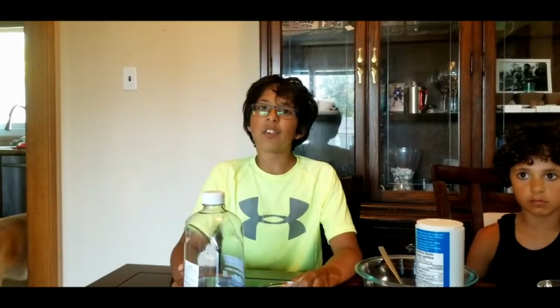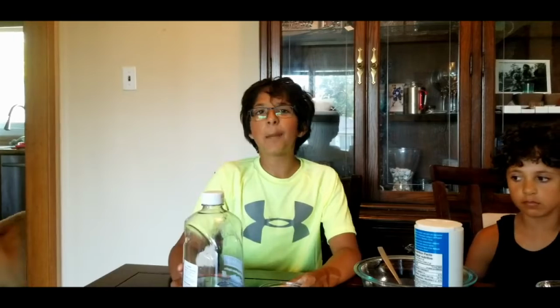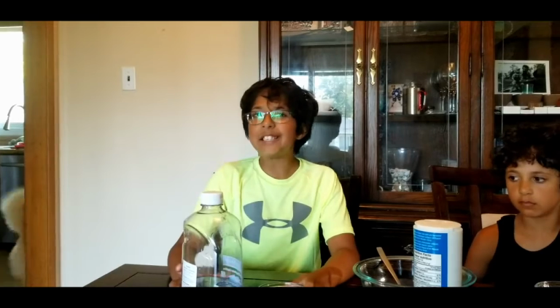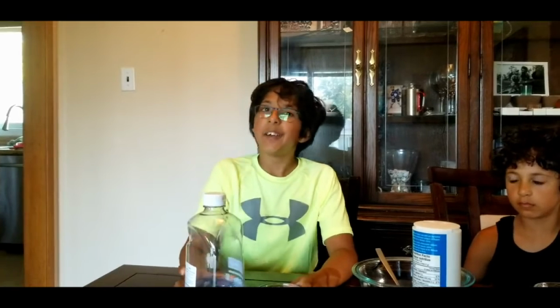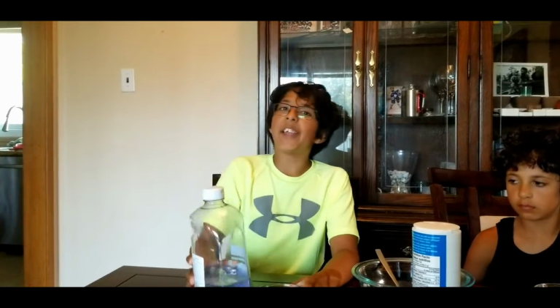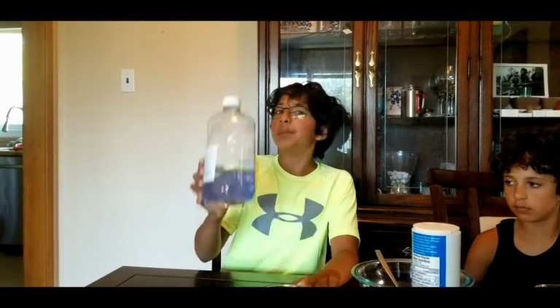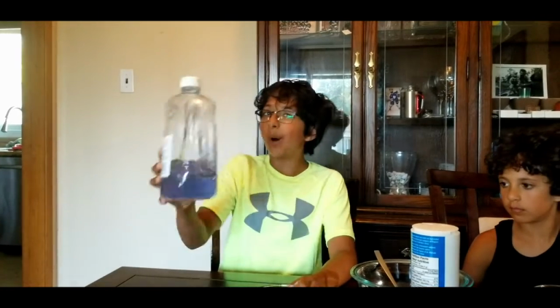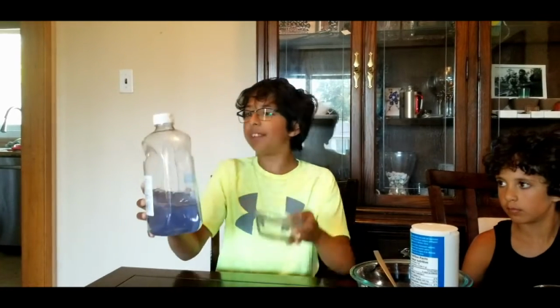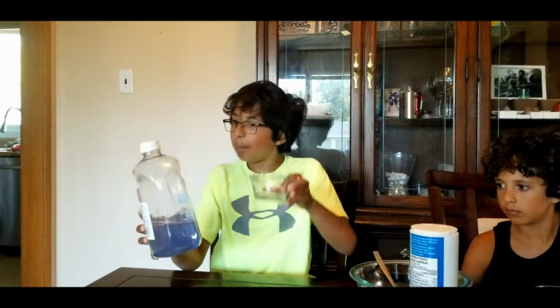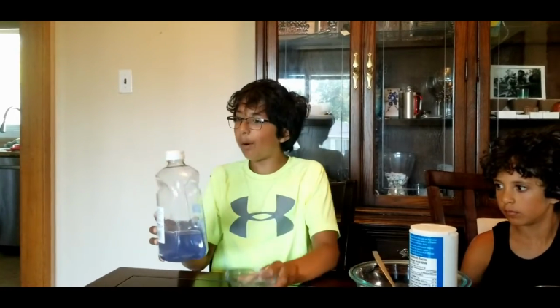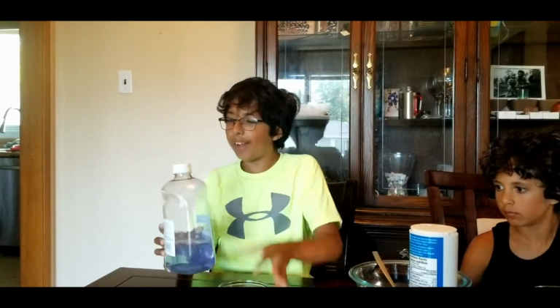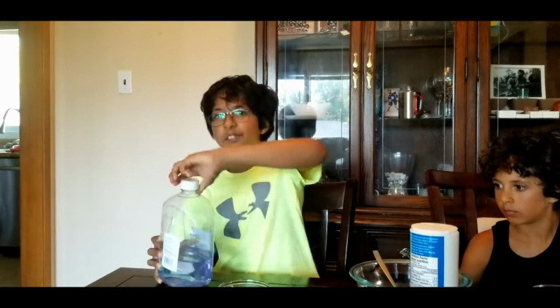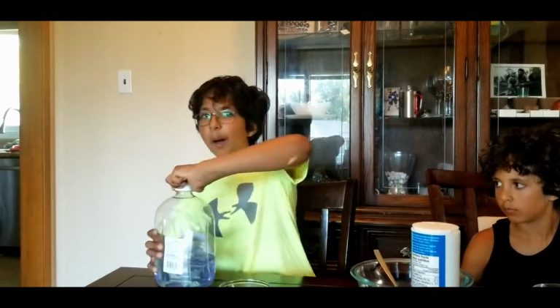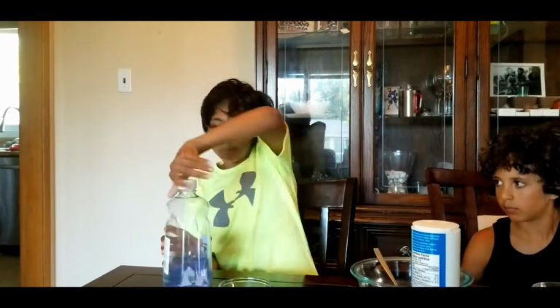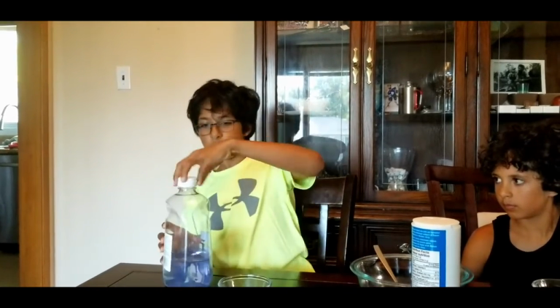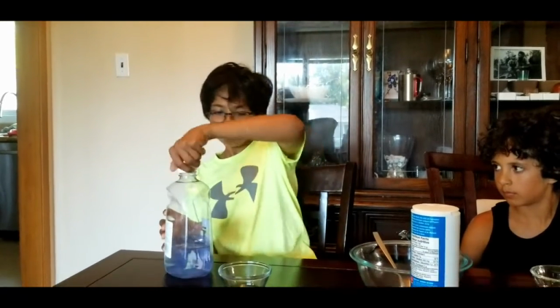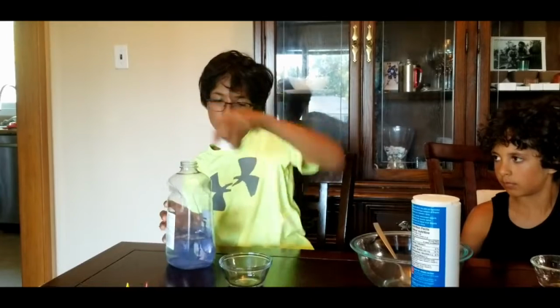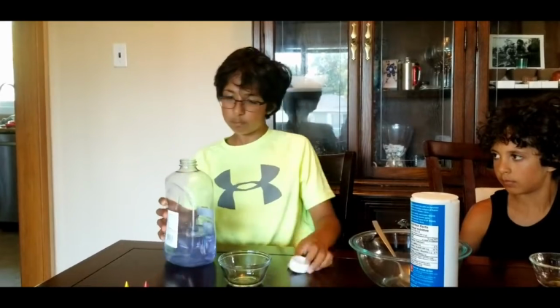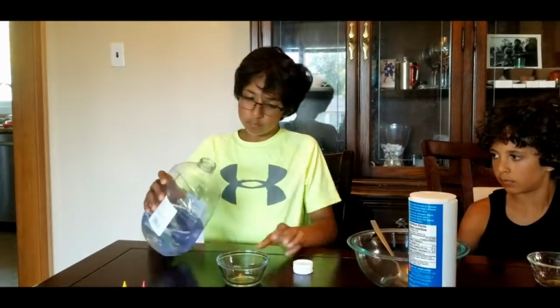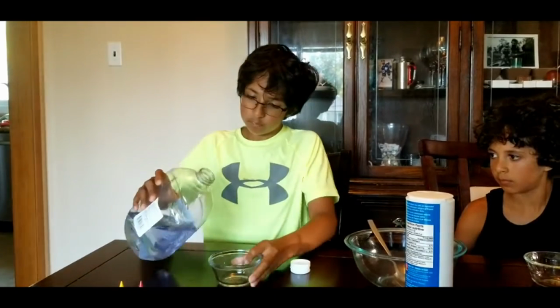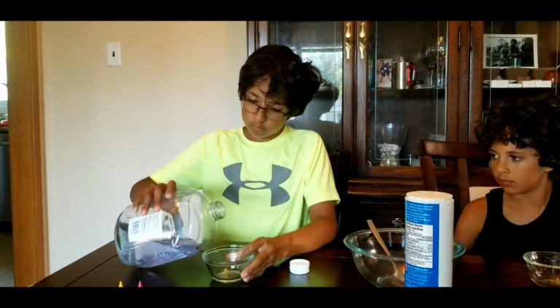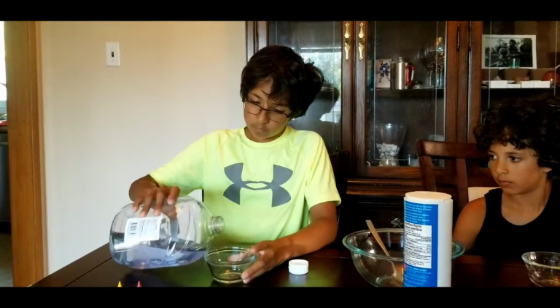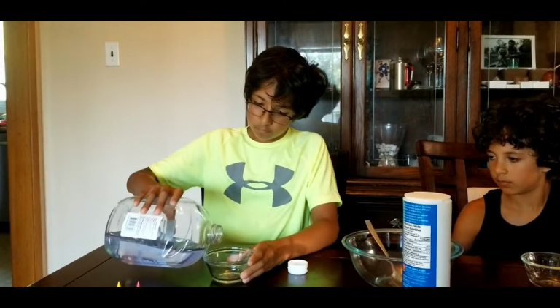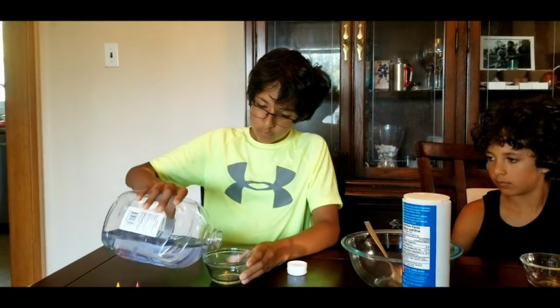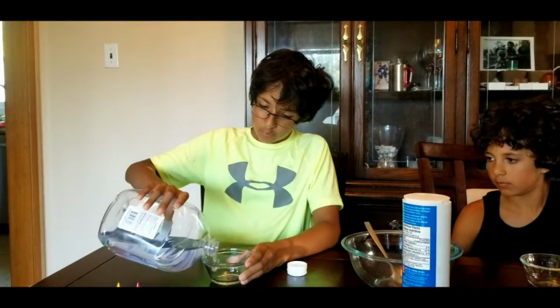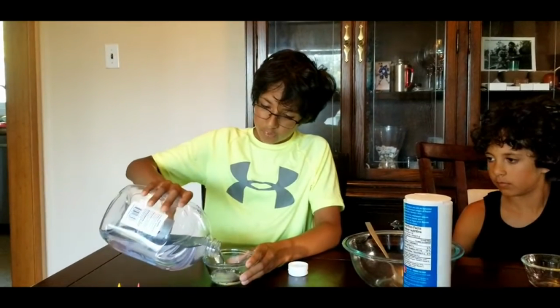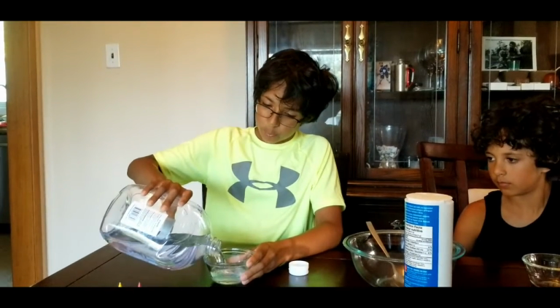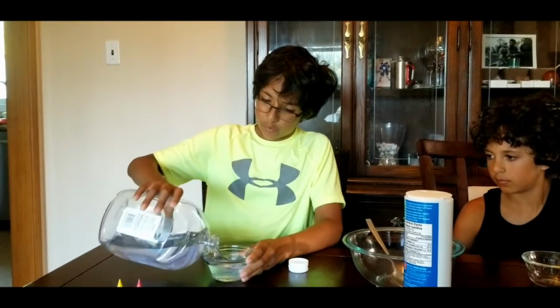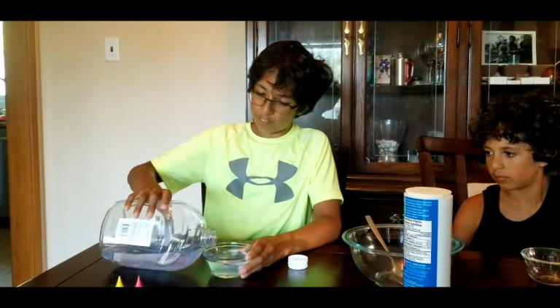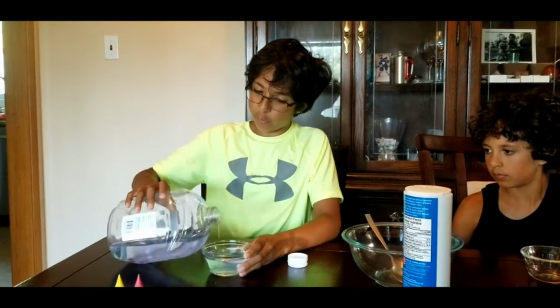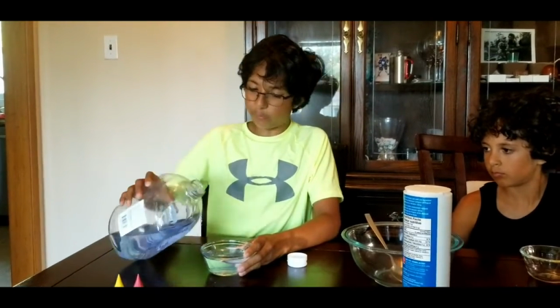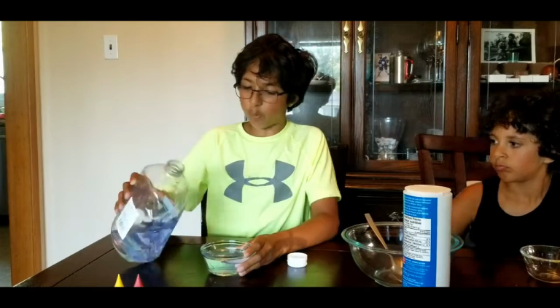First step is you take some soap and a little bowl and fill it up to about half way or three quarters.